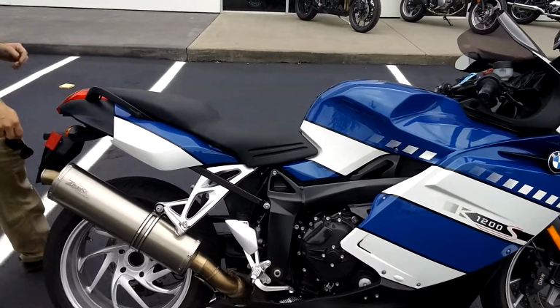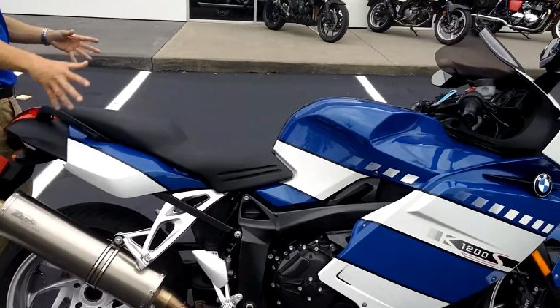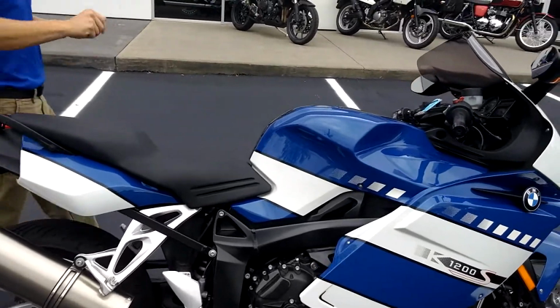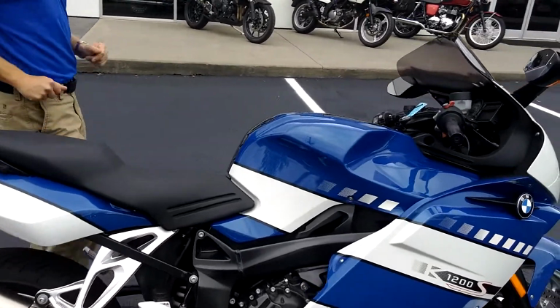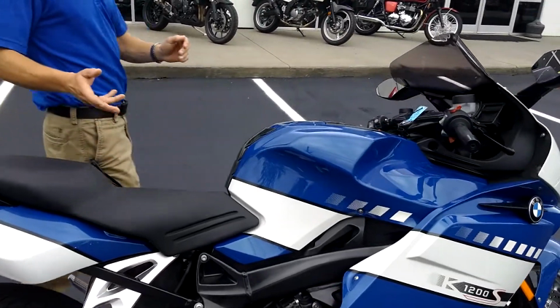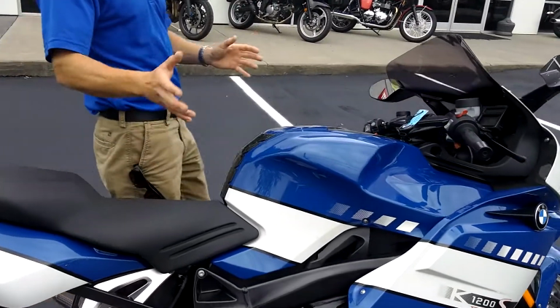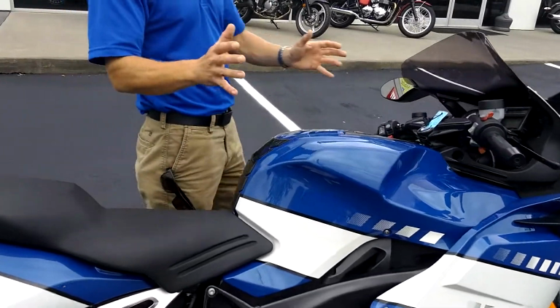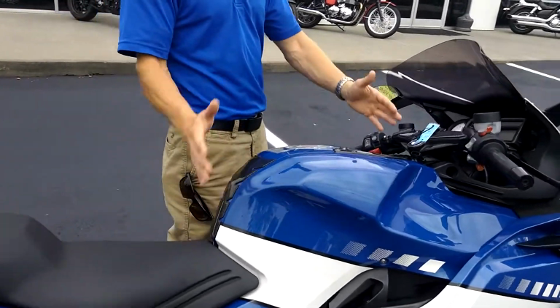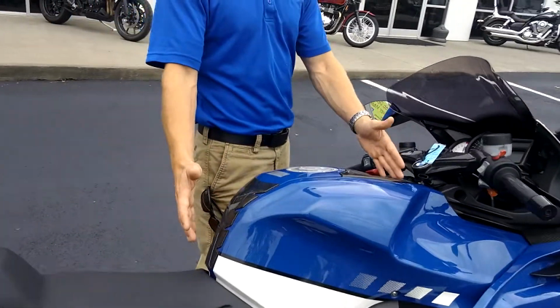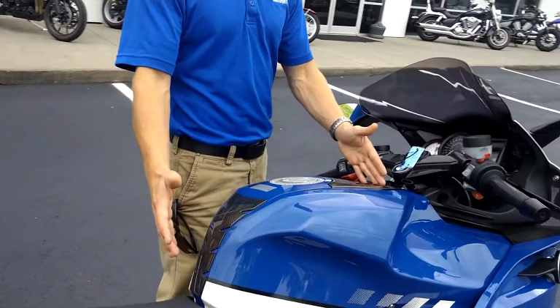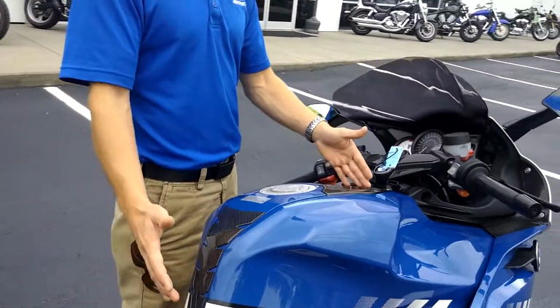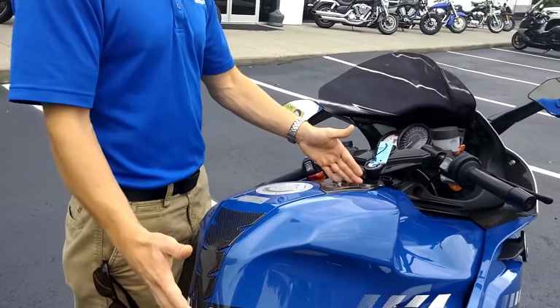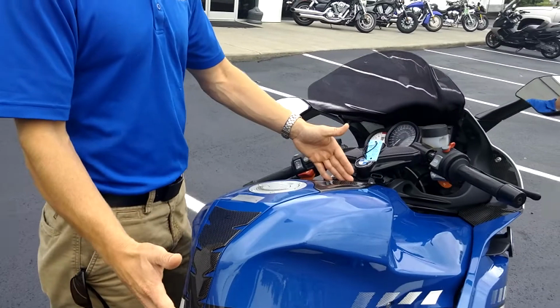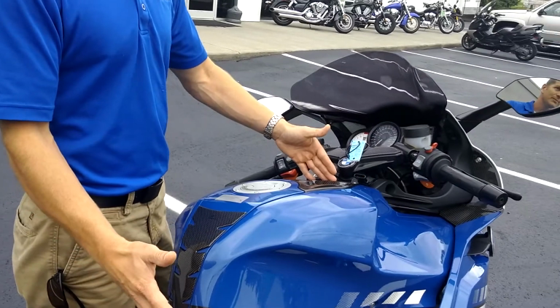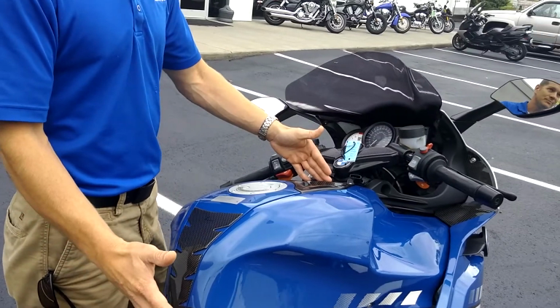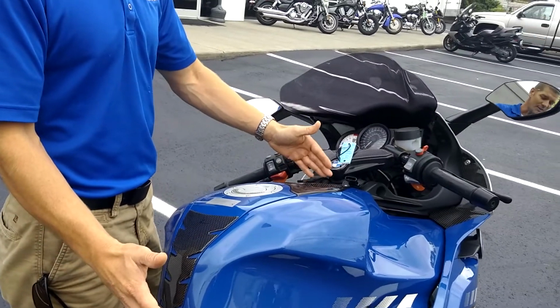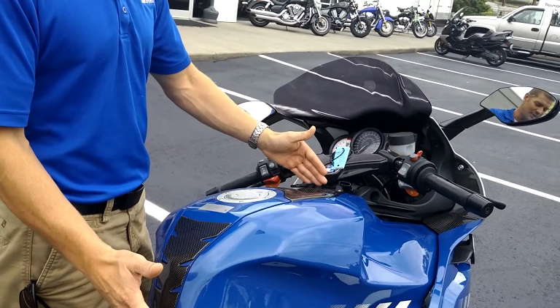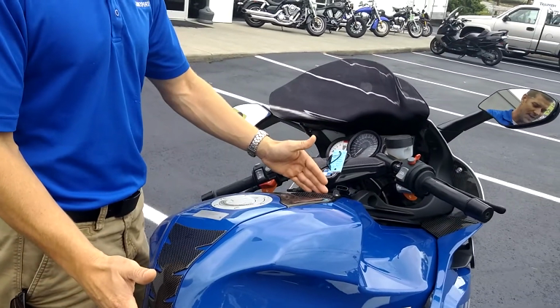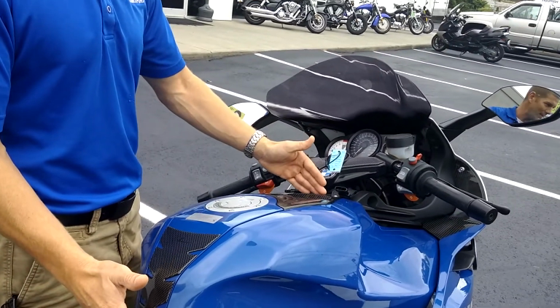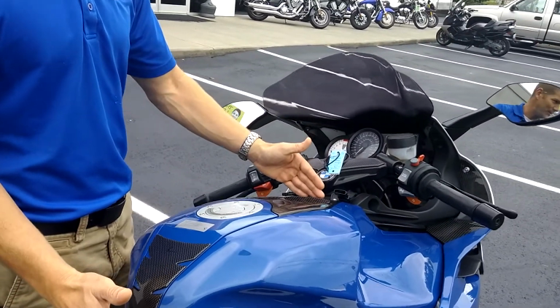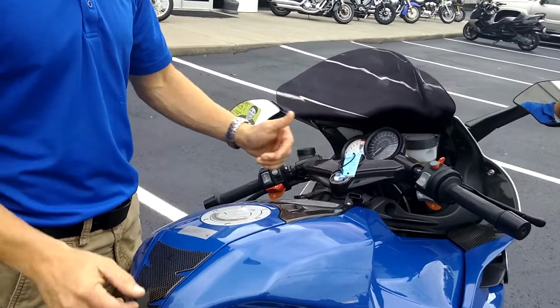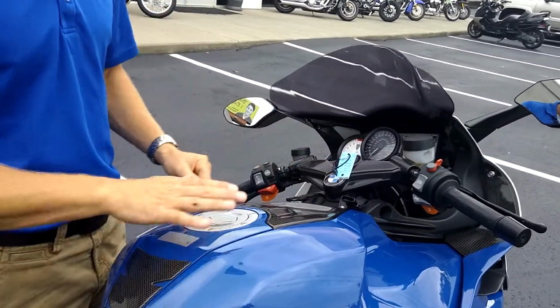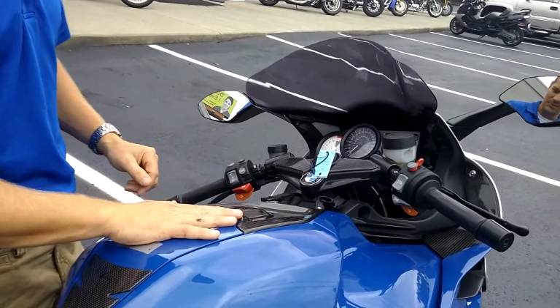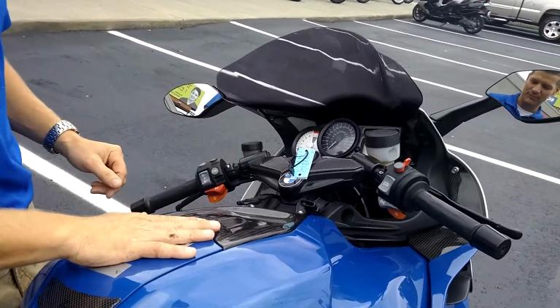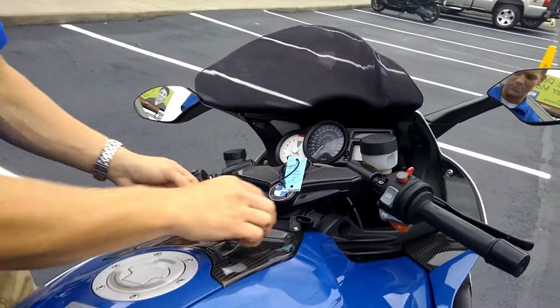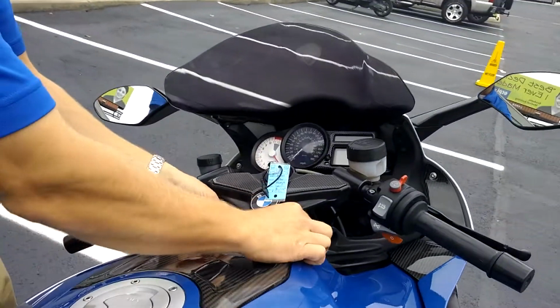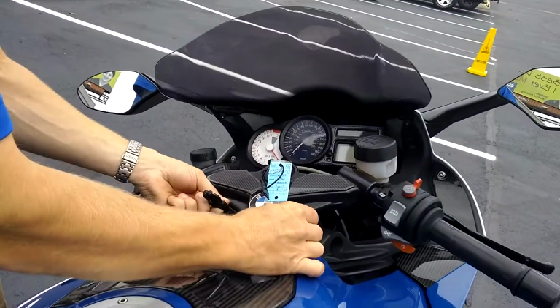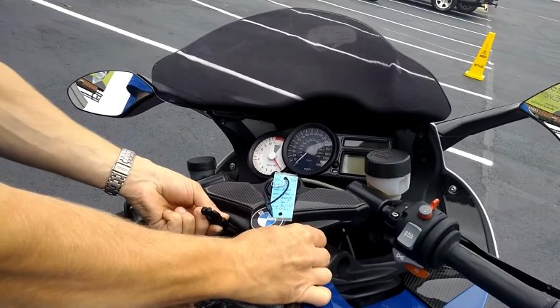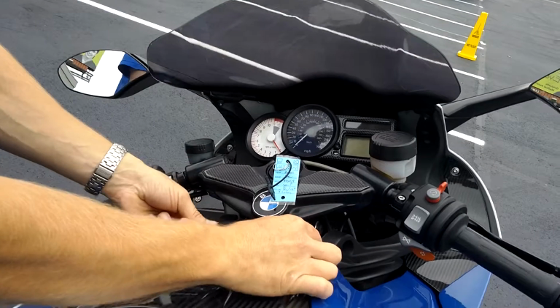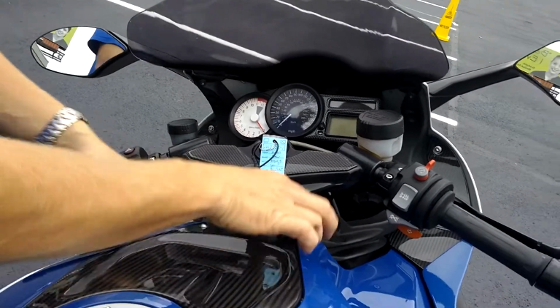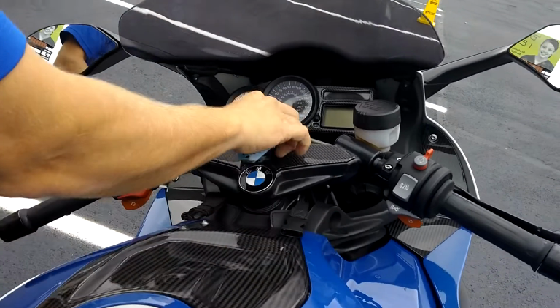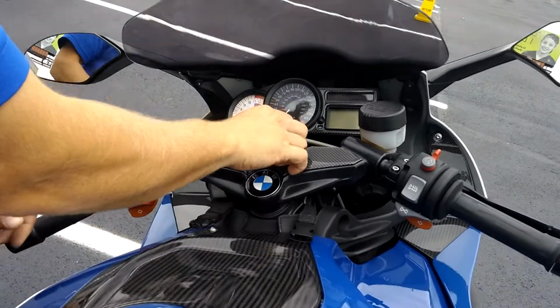It comes as it is, except for one additional component, which would be a factory tank bag that we can apply to the top of the tank for a little bit of storage — as you can see the strap system for it right here.